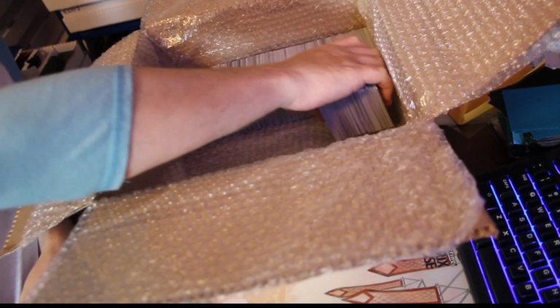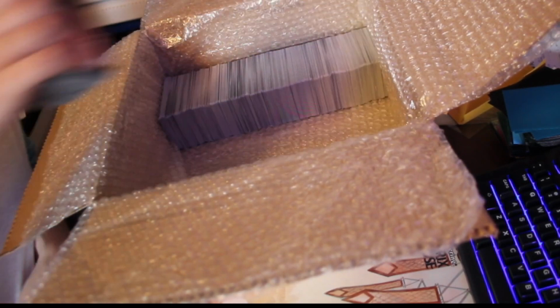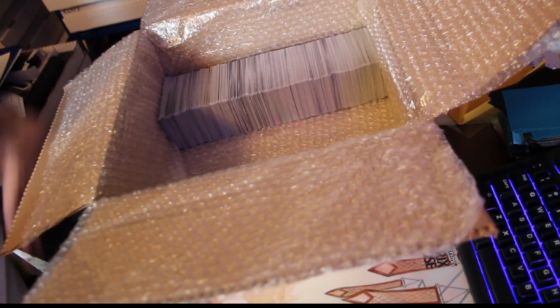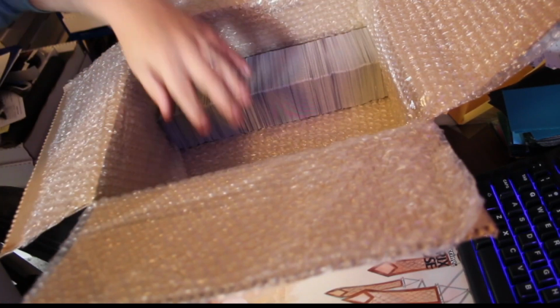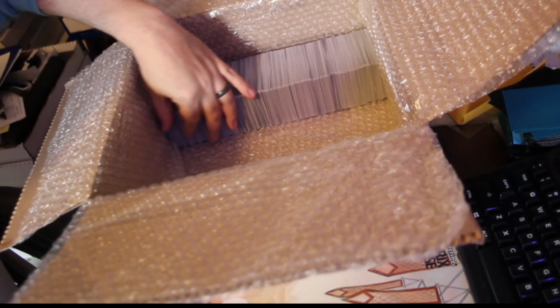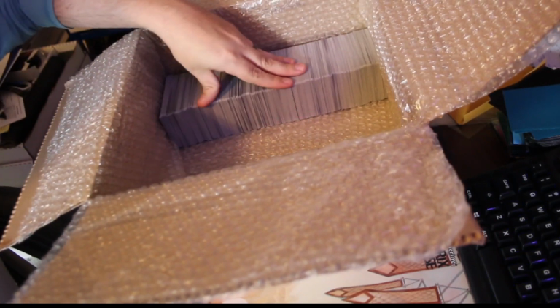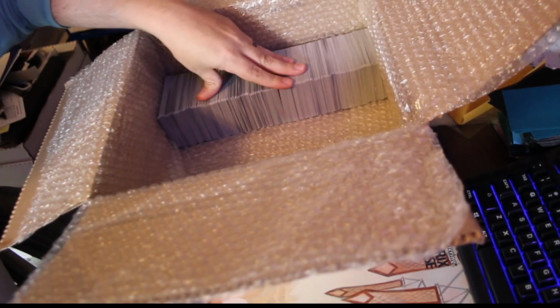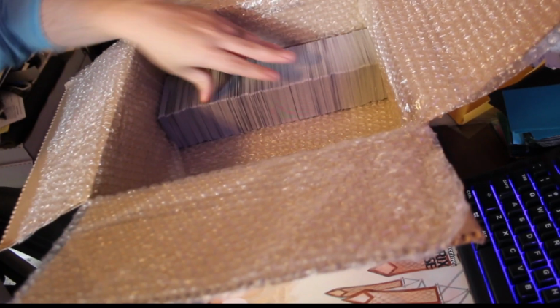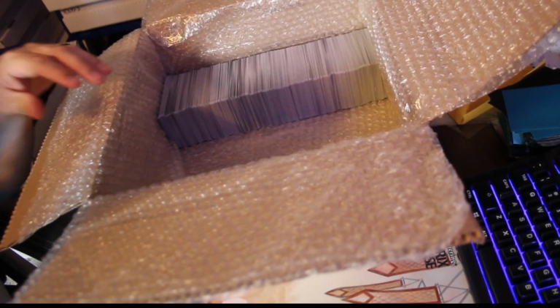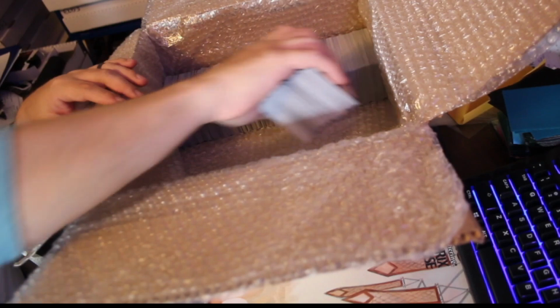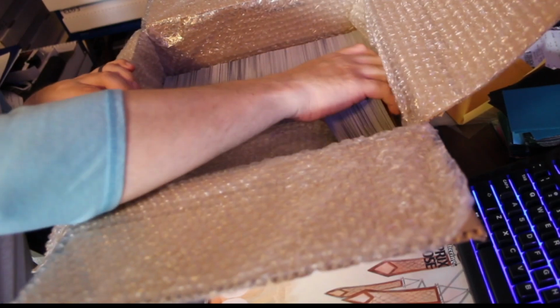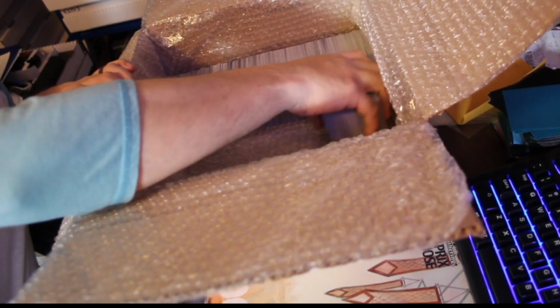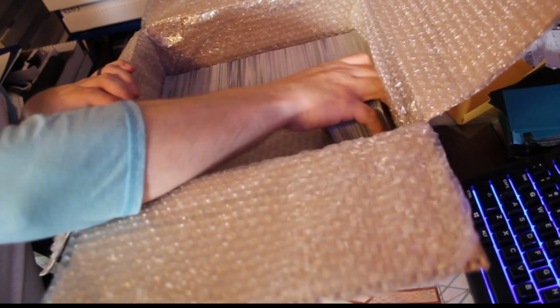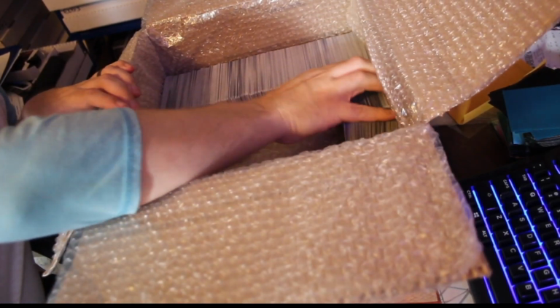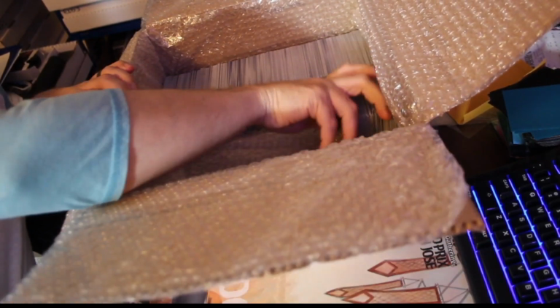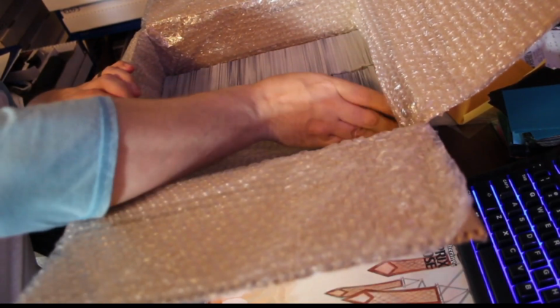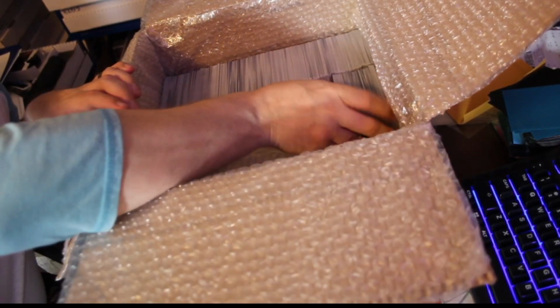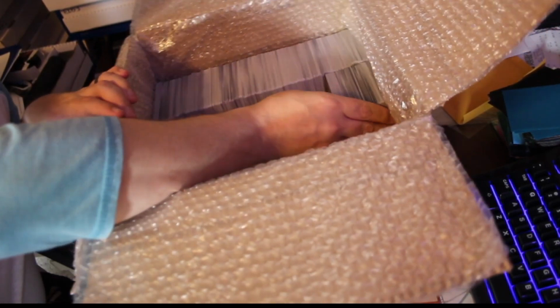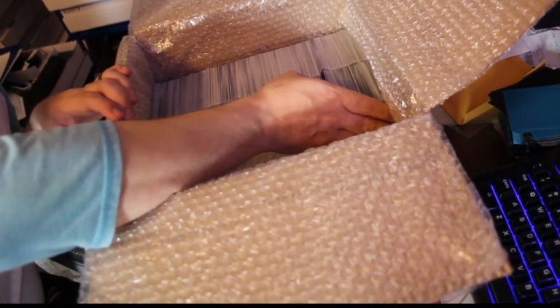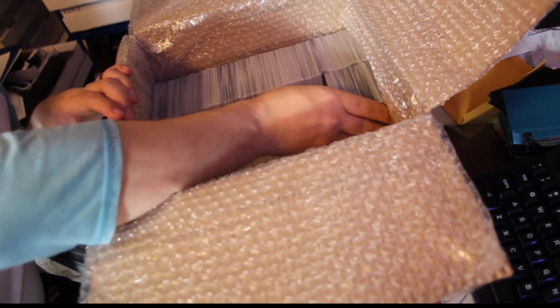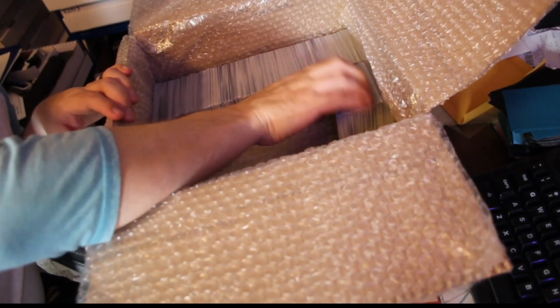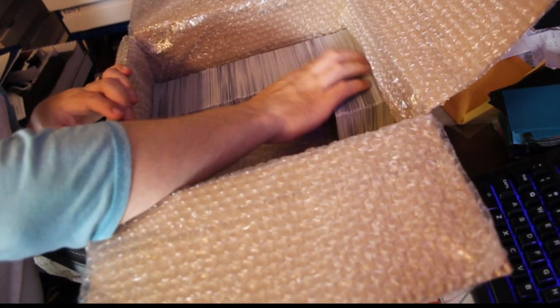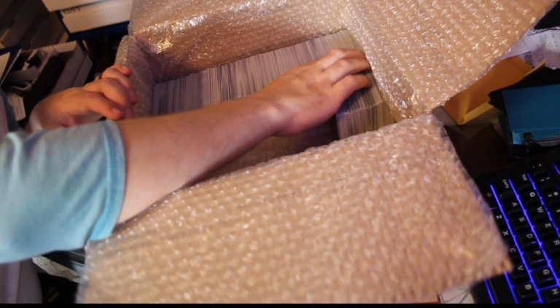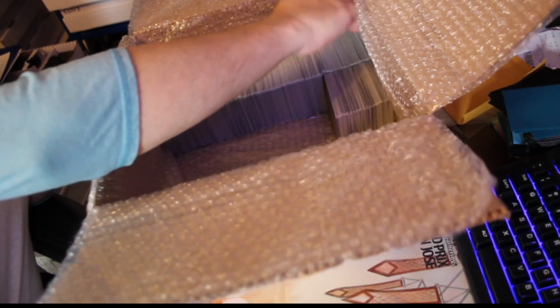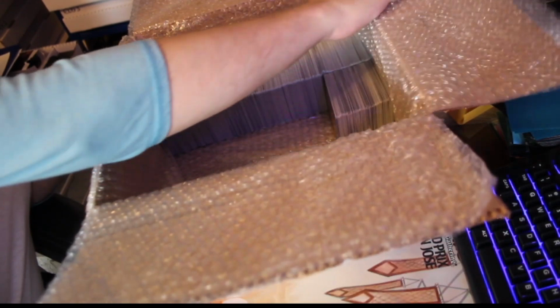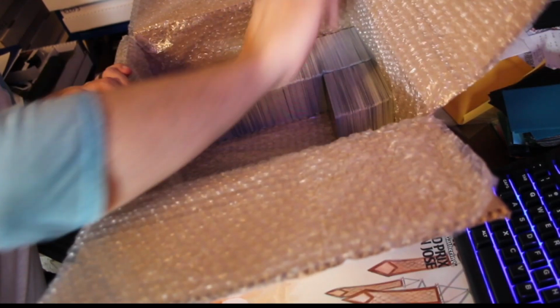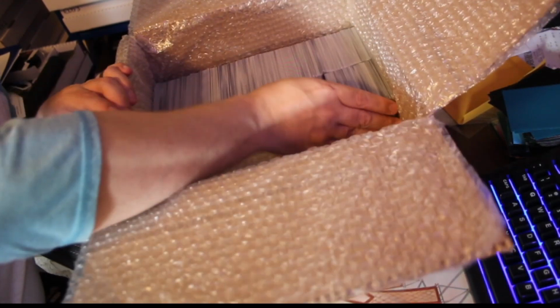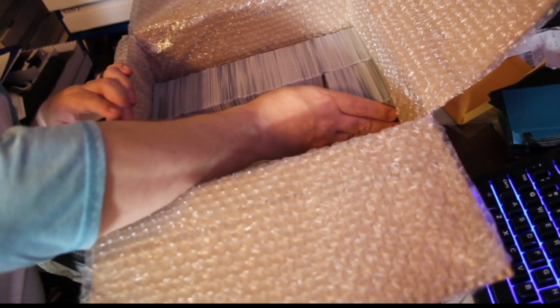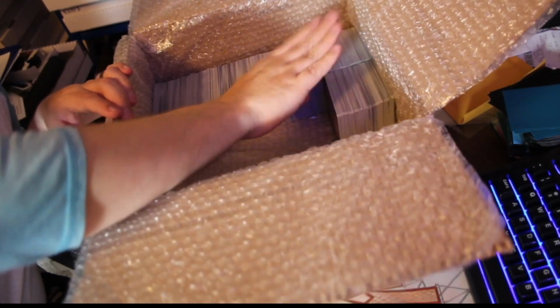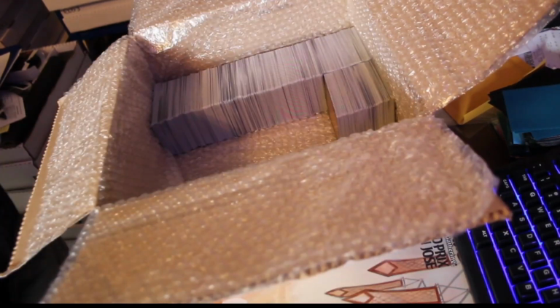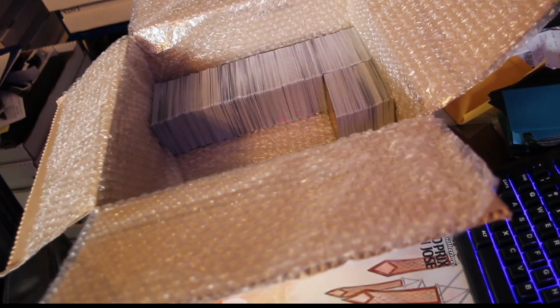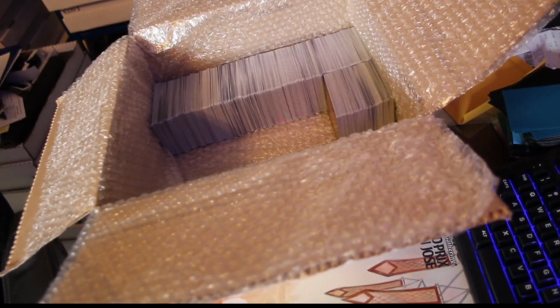Once you finish that first row — it's in there good and tight — you're going to start another row right next to it. You don't have to have padding between them because these cards are going to be packed in tight enough they won't move, which is the point.